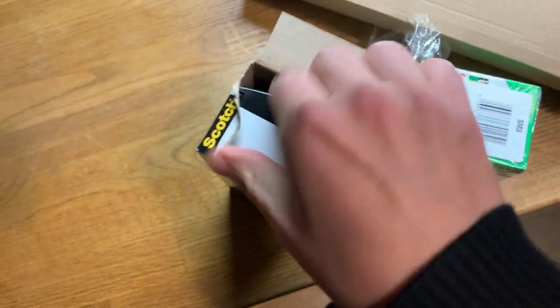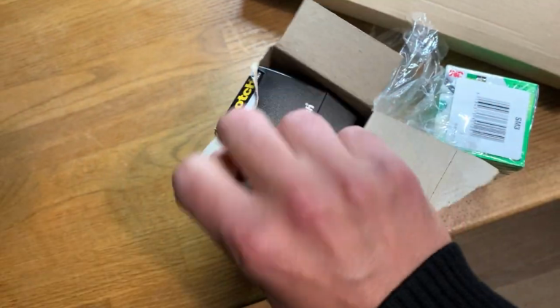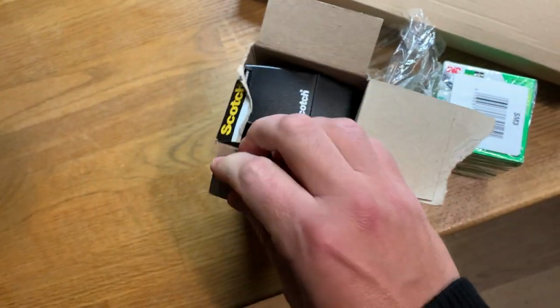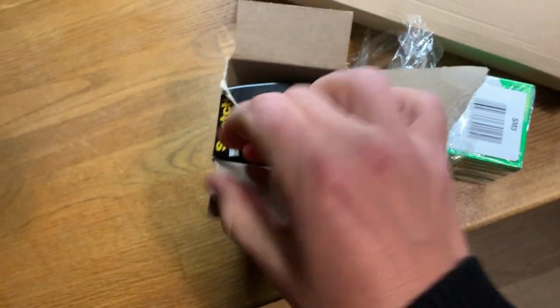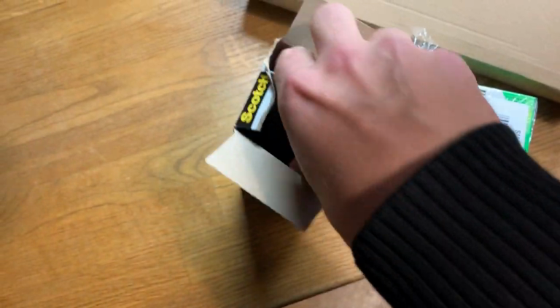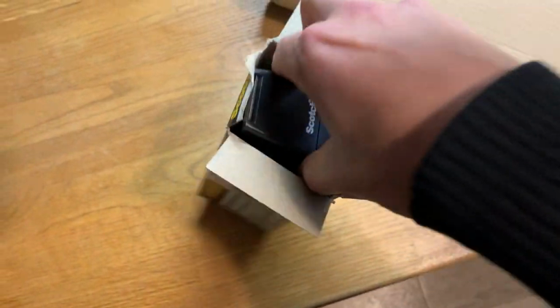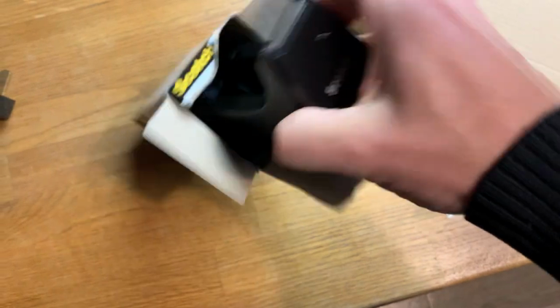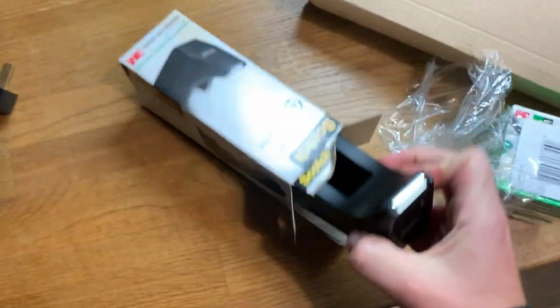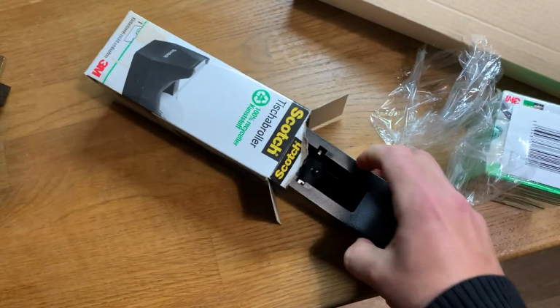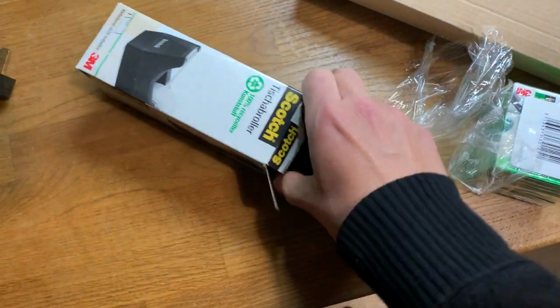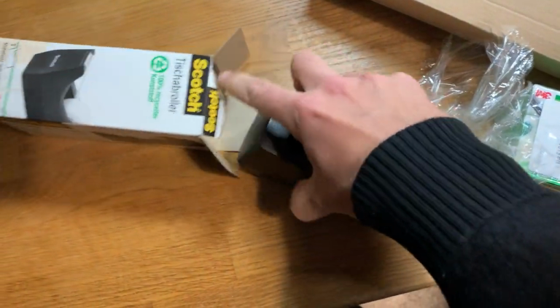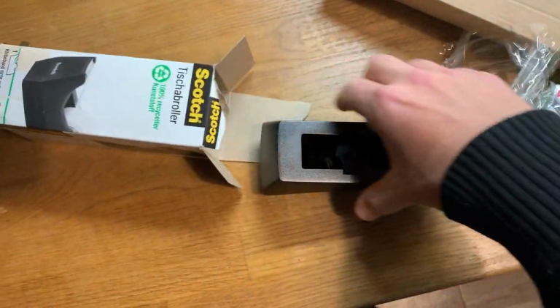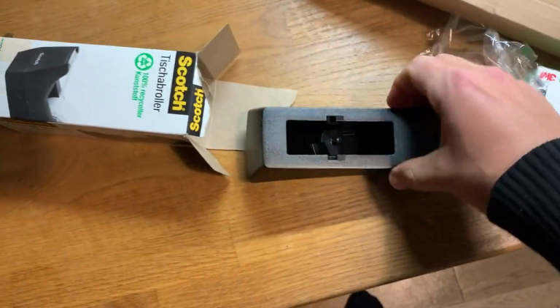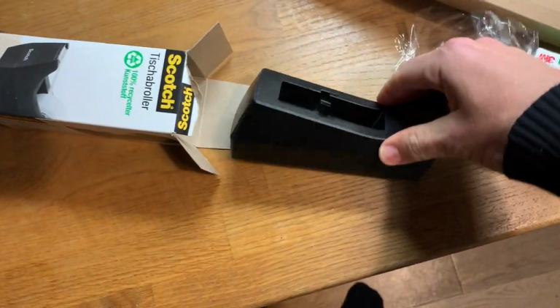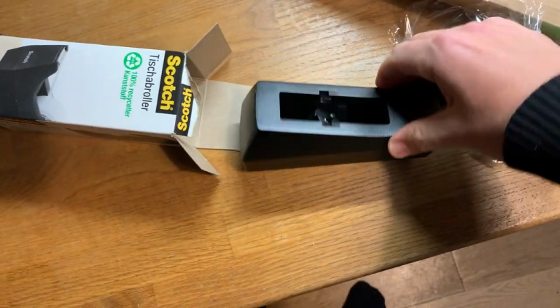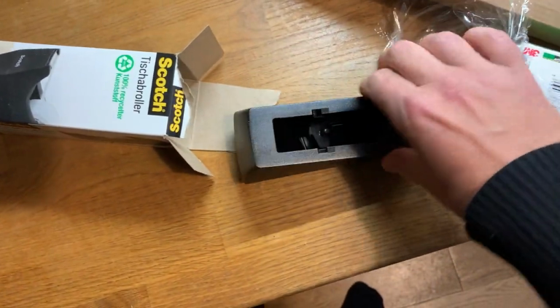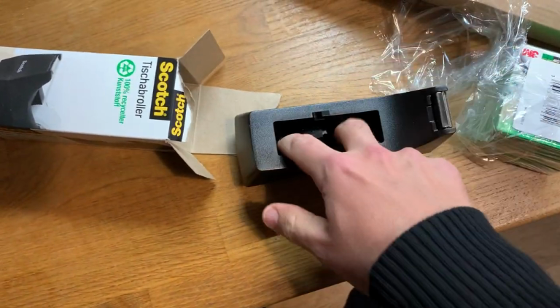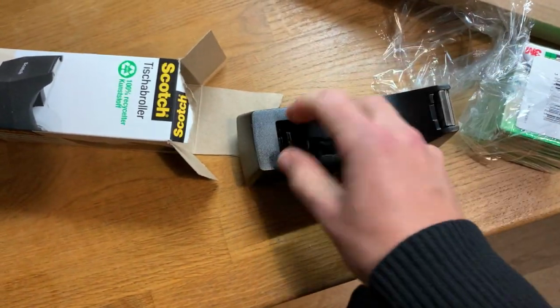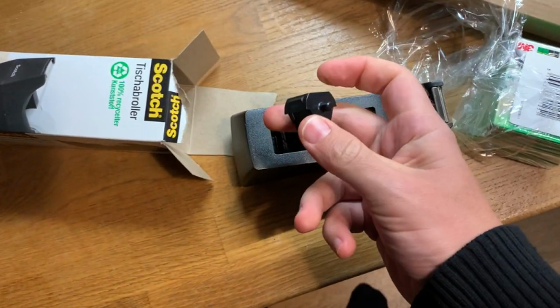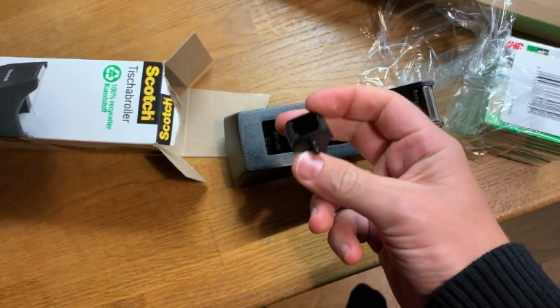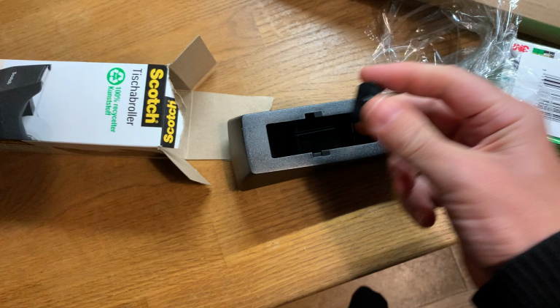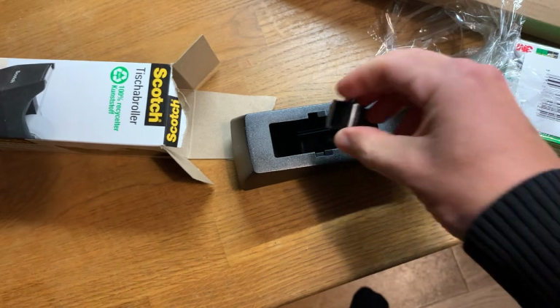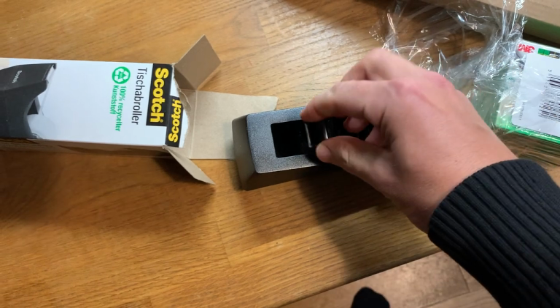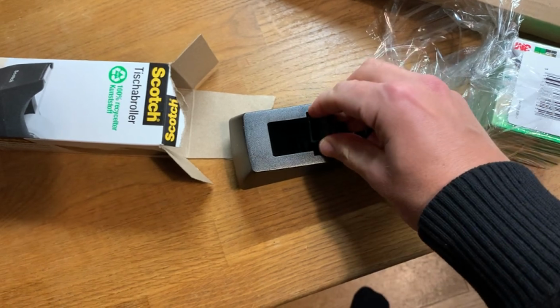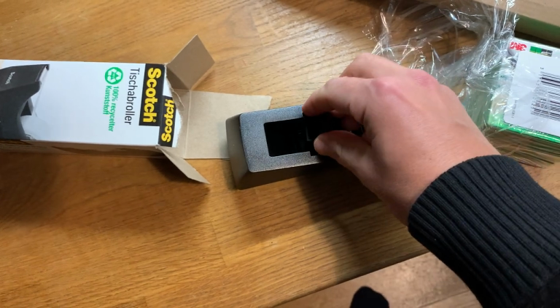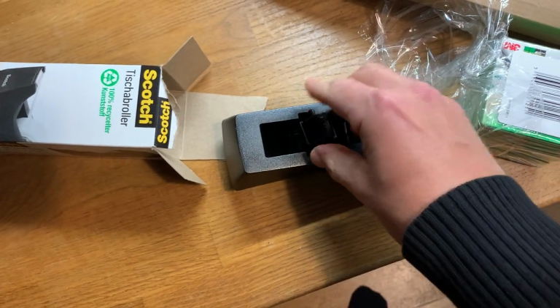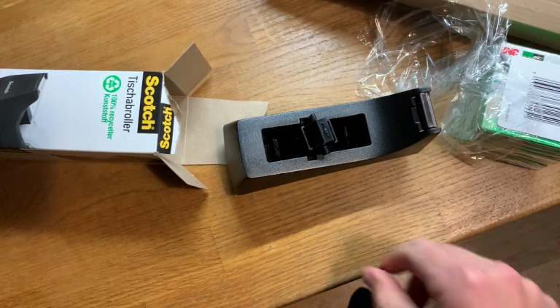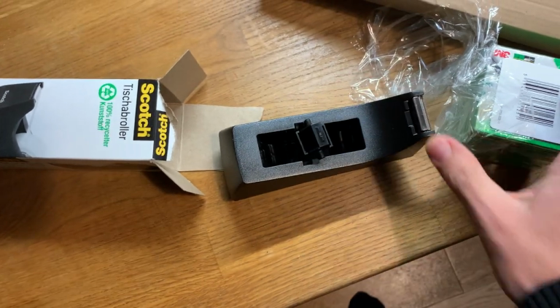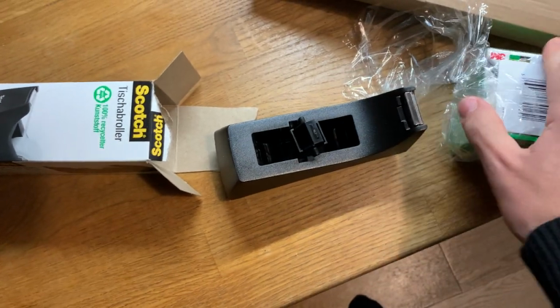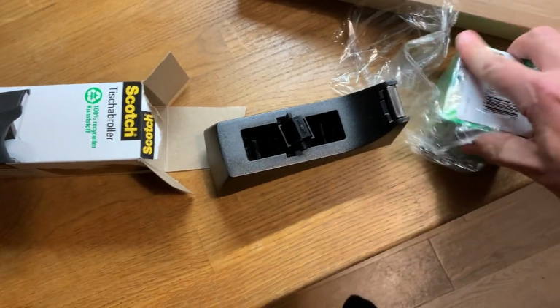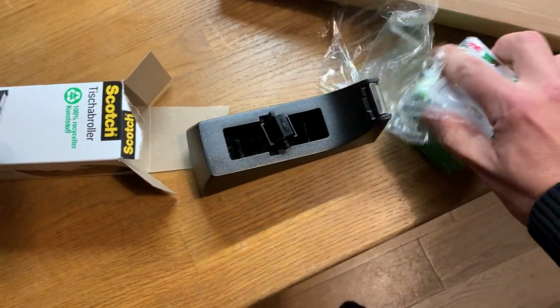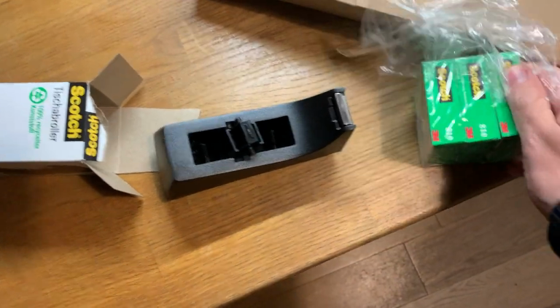Oh yeah, look at that — more than one of these. That's so good. I think this is the part that goes inside — this must be the spindle that goes inside the tape in the middle. Let's get the tape open, too.